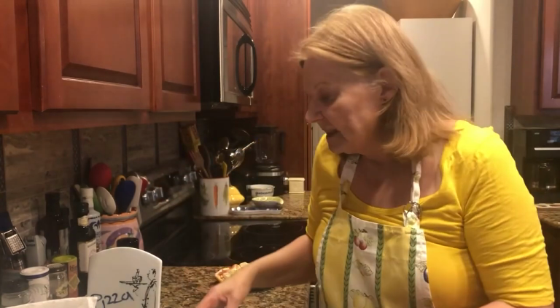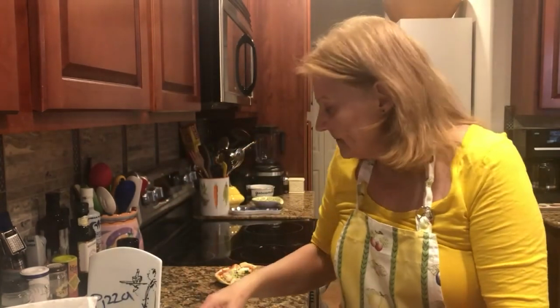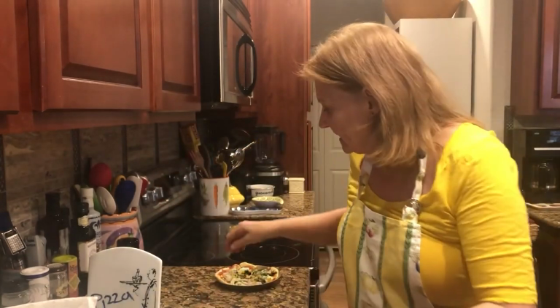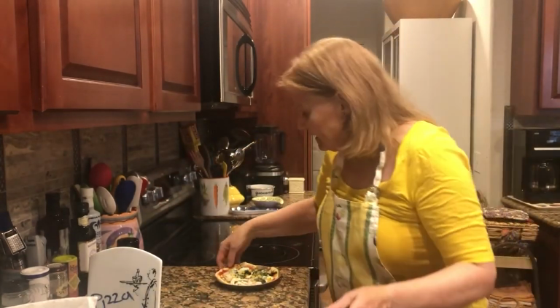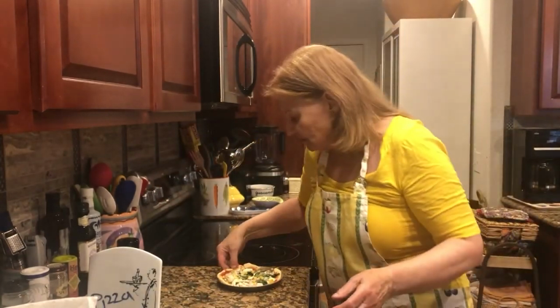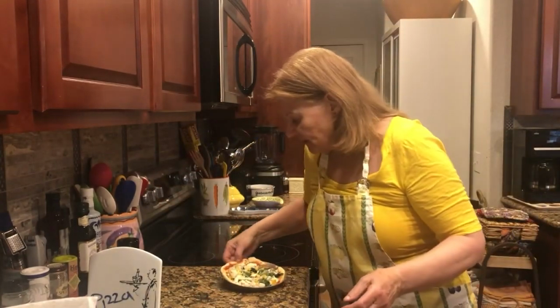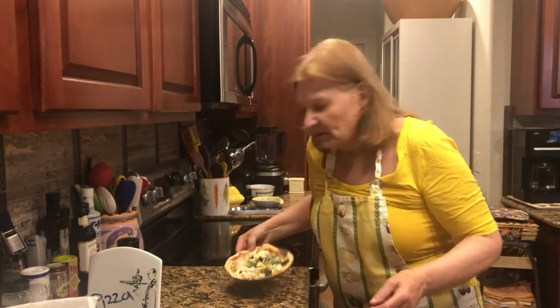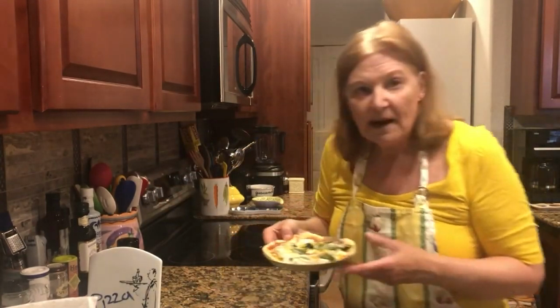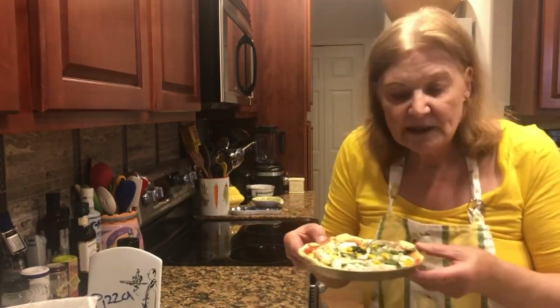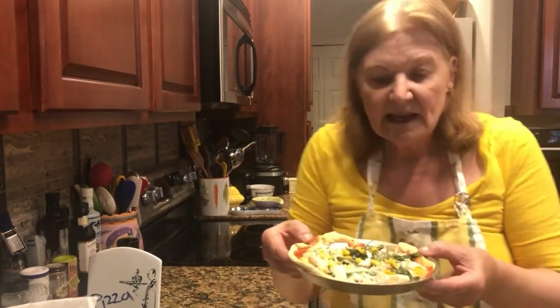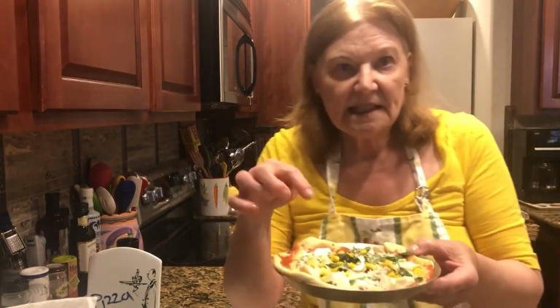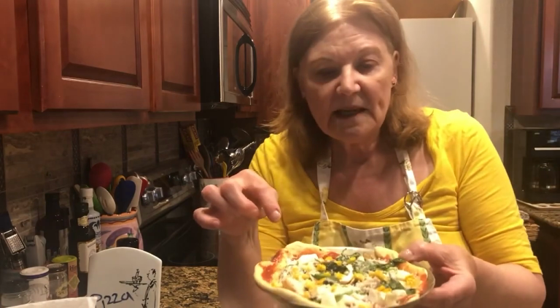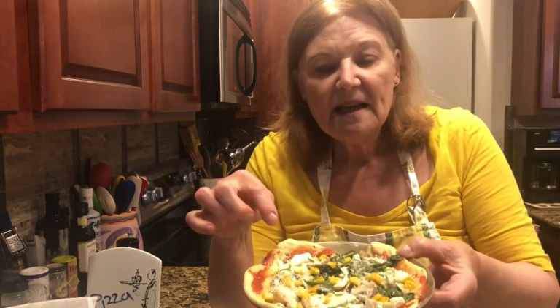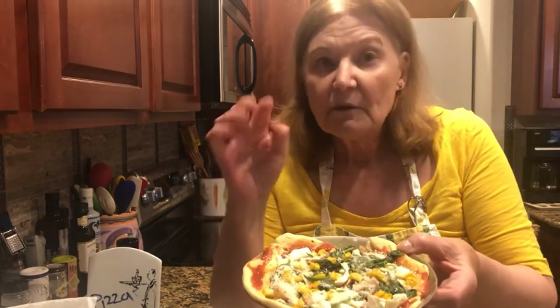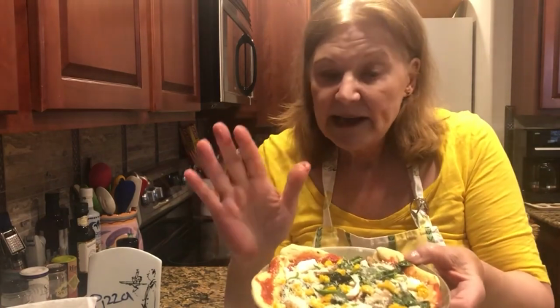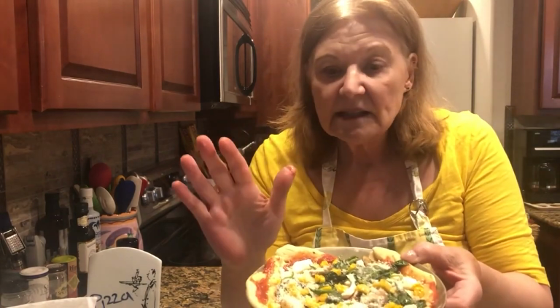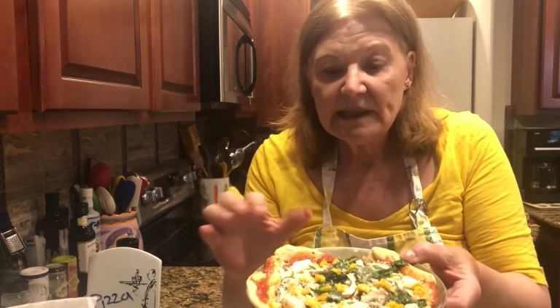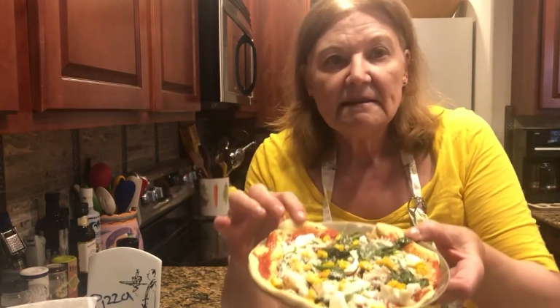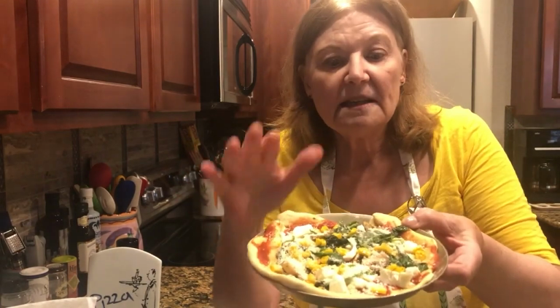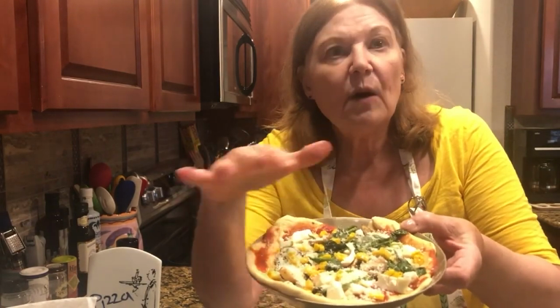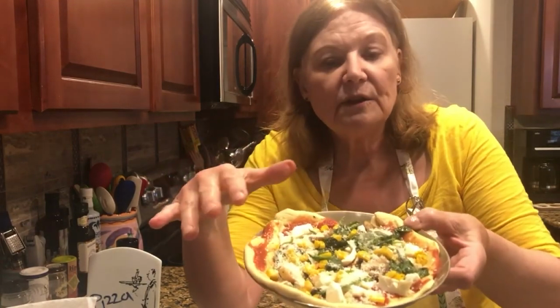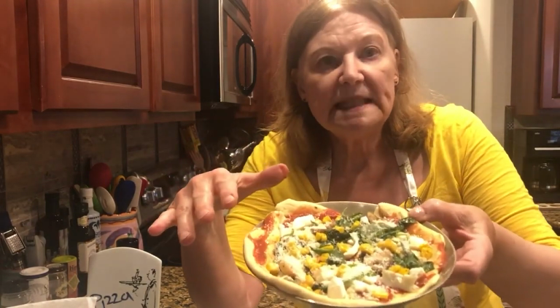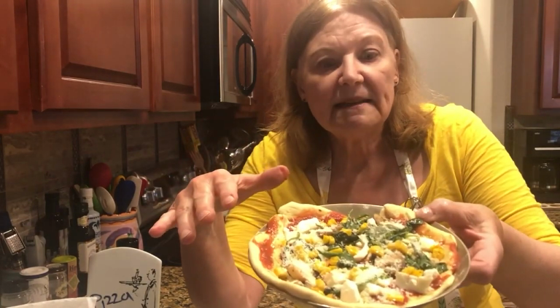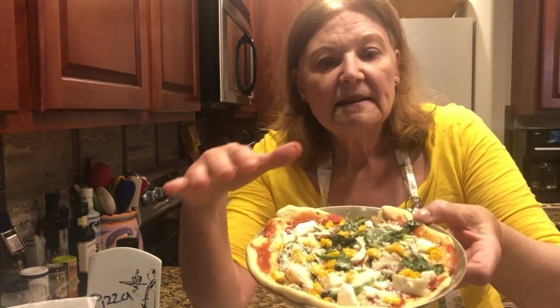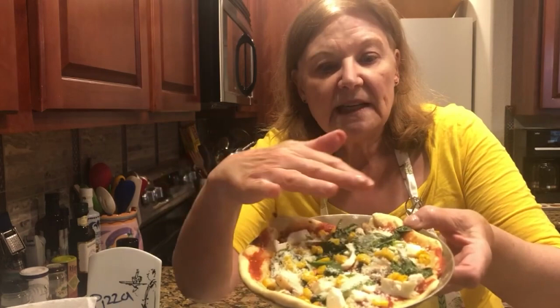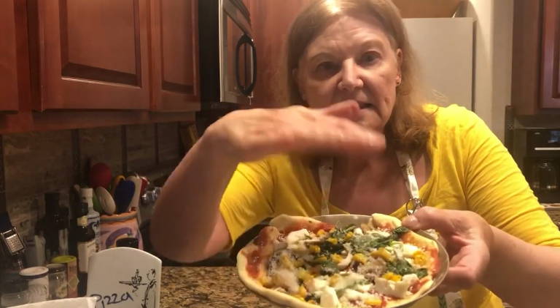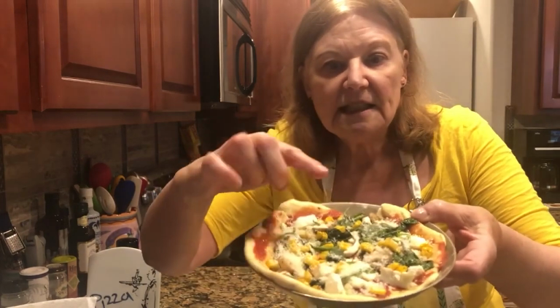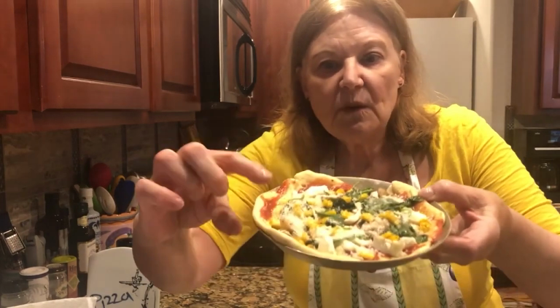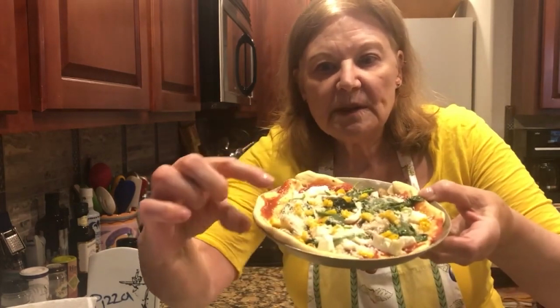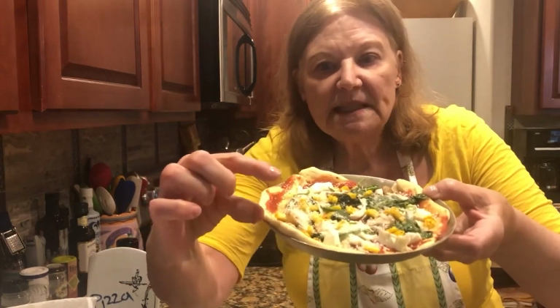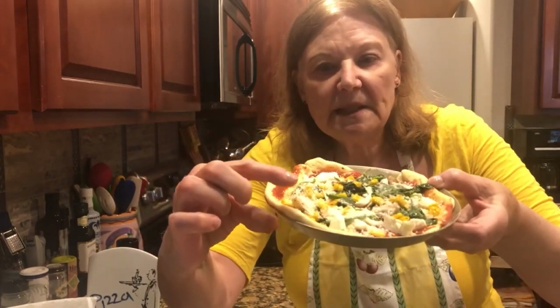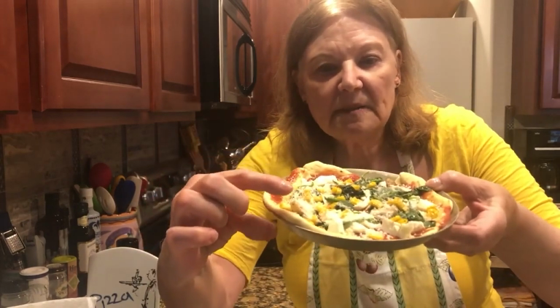This is frozen corn actually, and then throwing it on top of the pizza. Let me just put this other one together before I throw it in the oven — the second one.